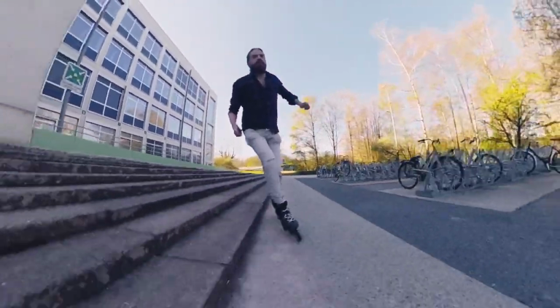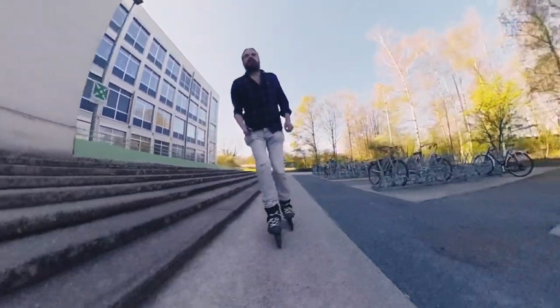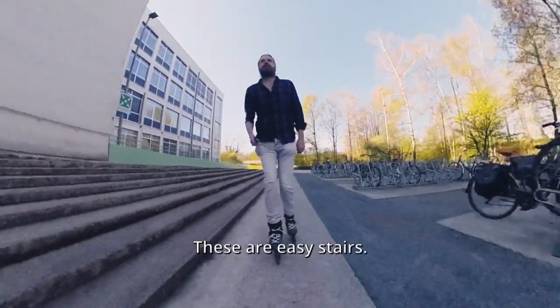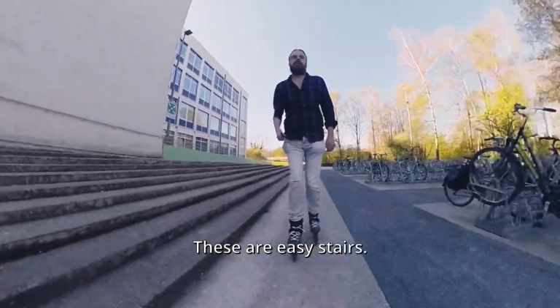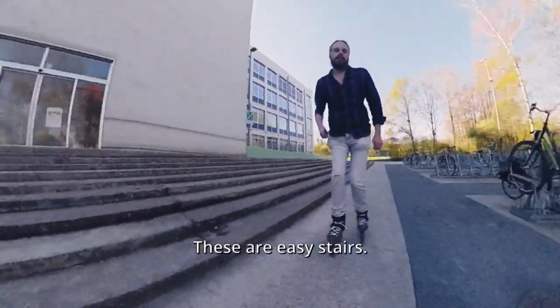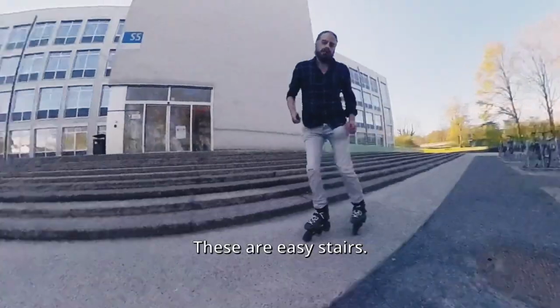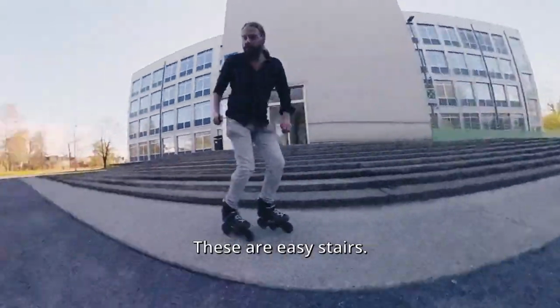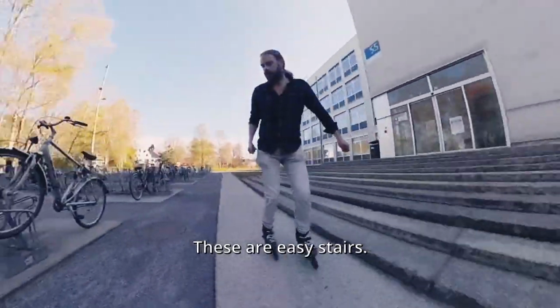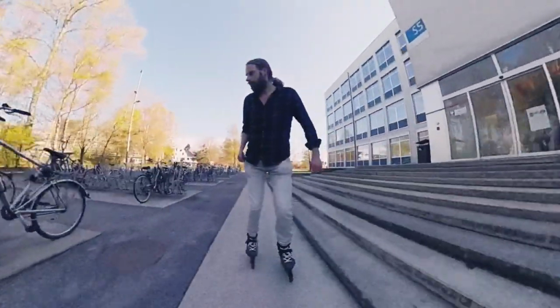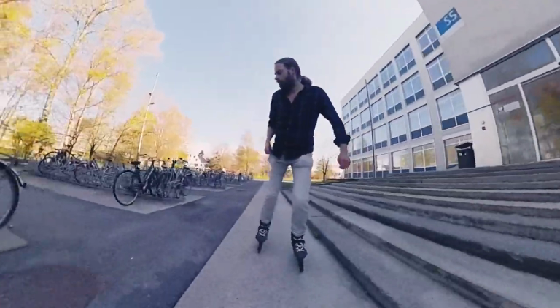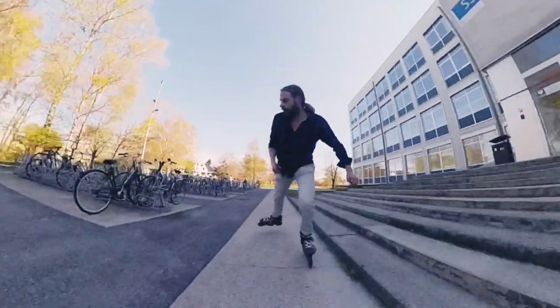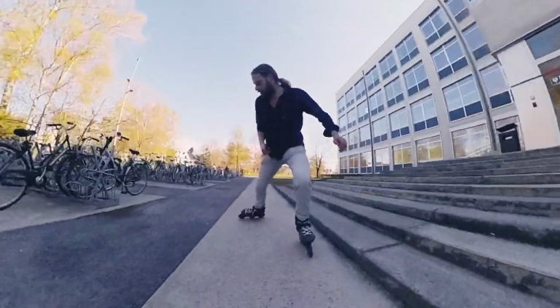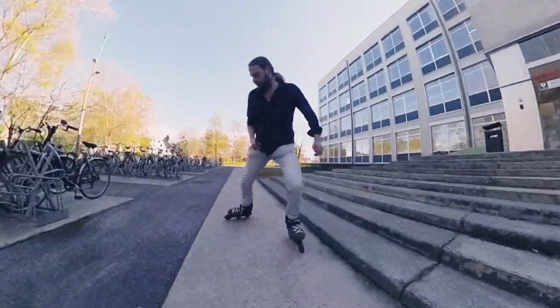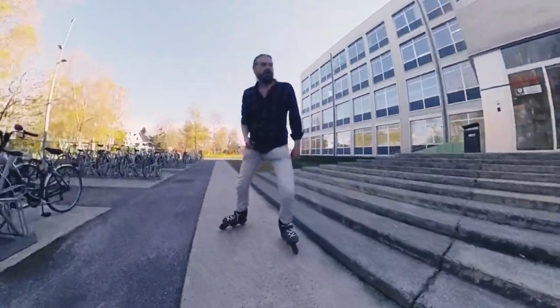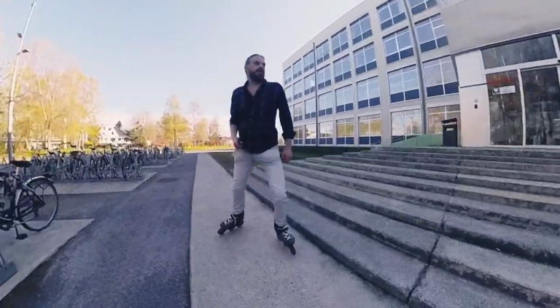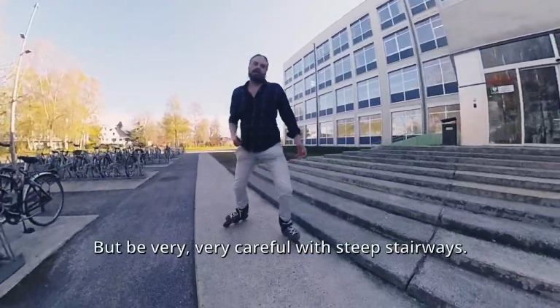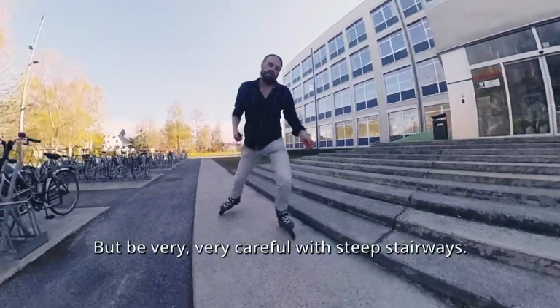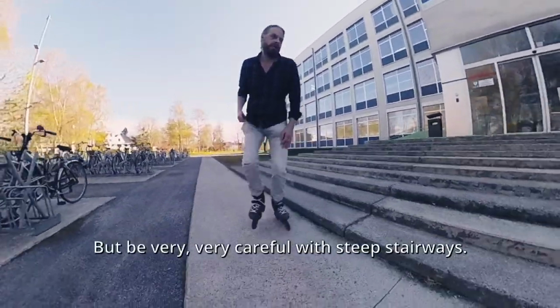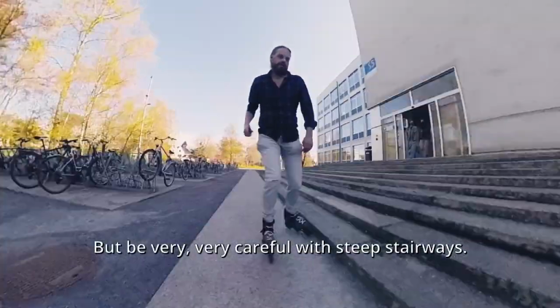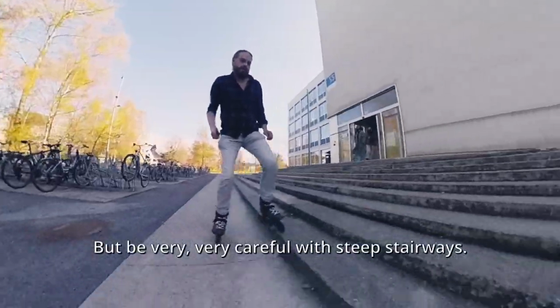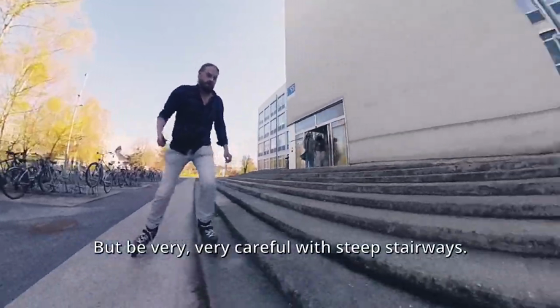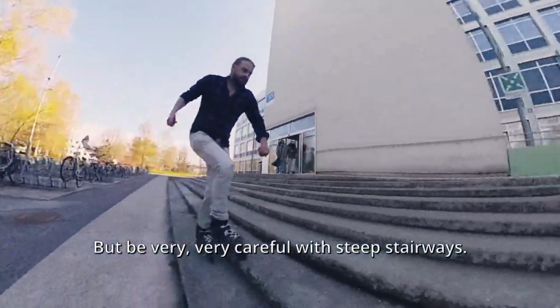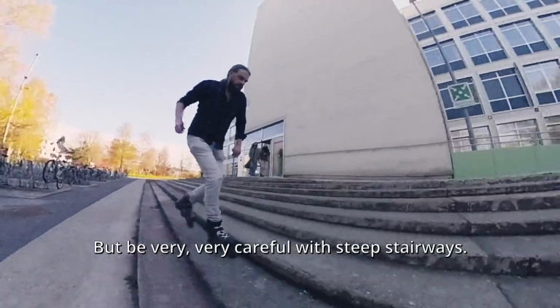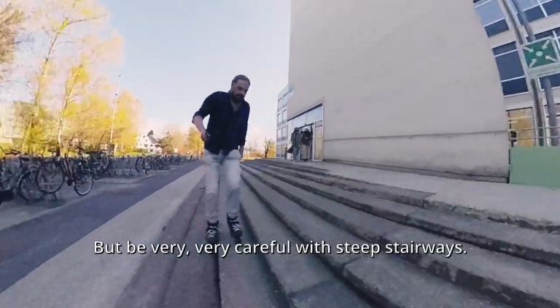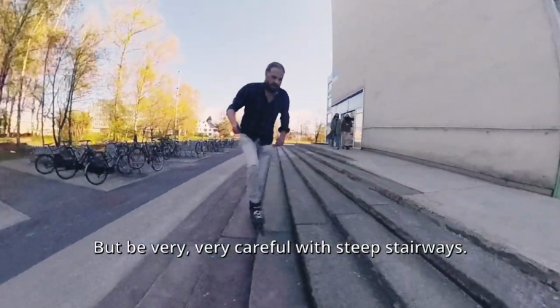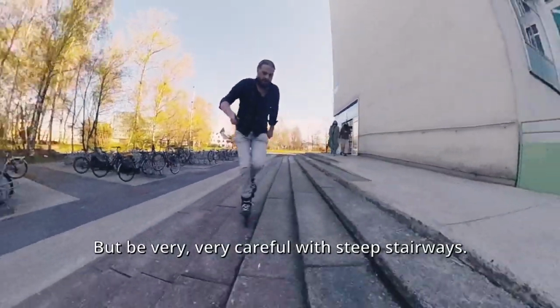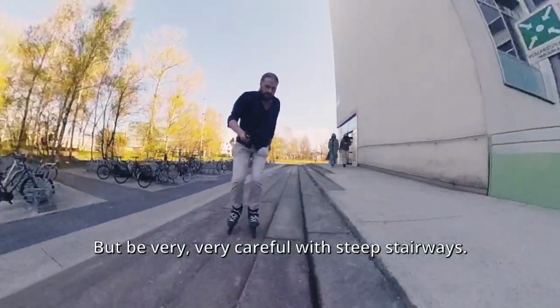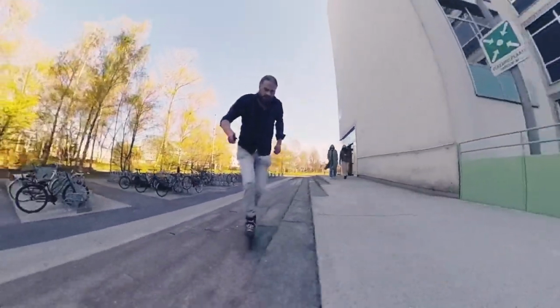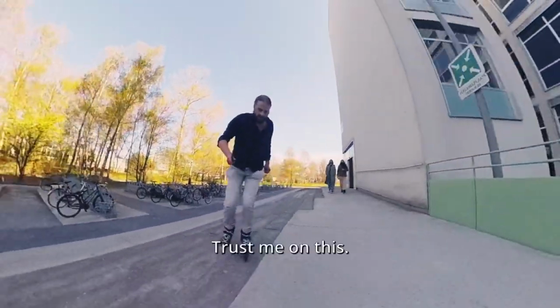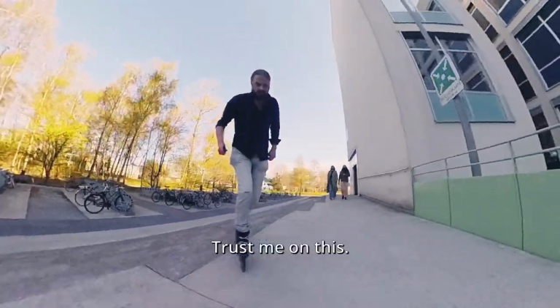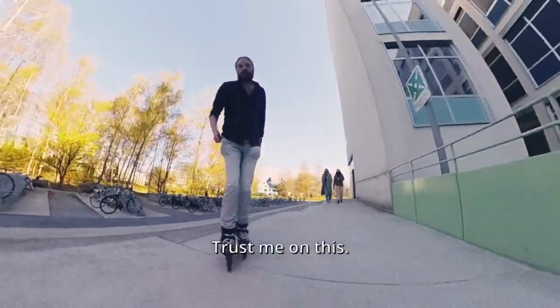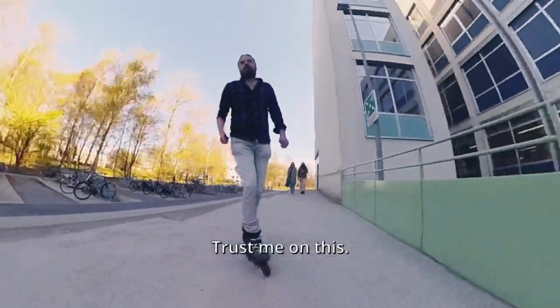These are easy stairs. But be very, very careful with steep stairways. Trust me on this.